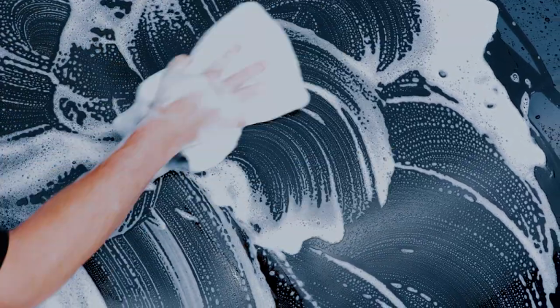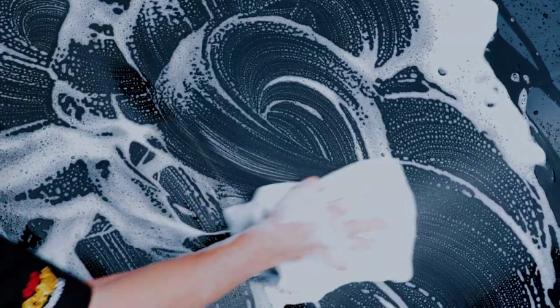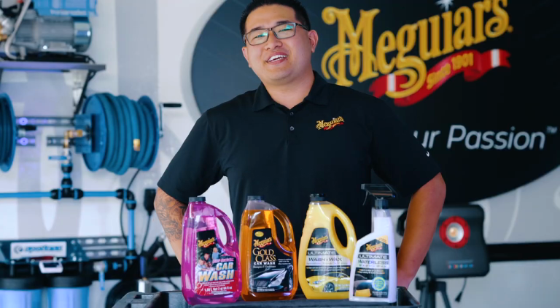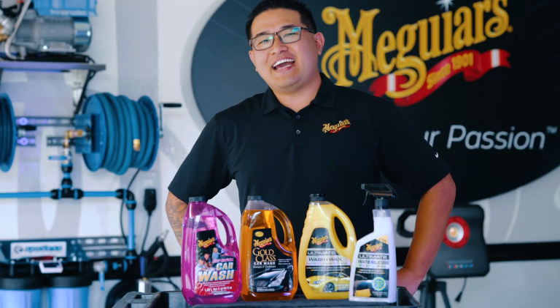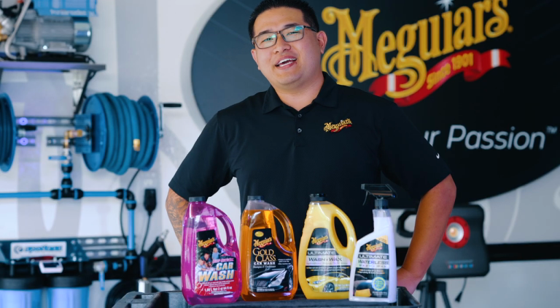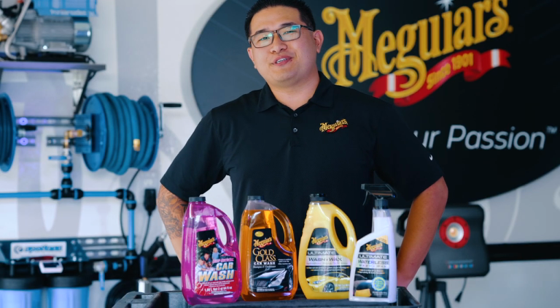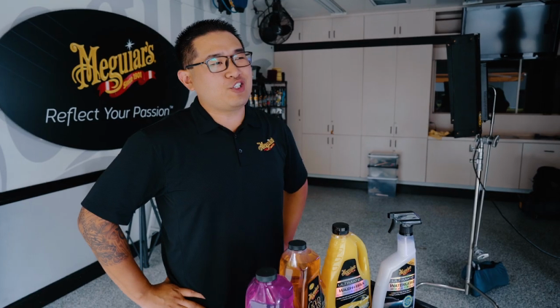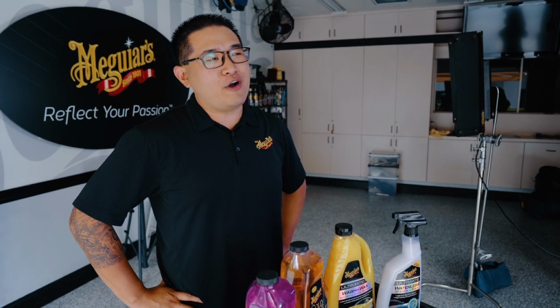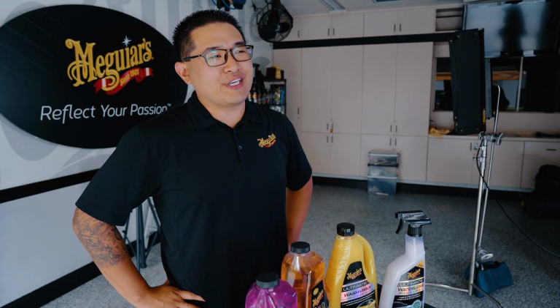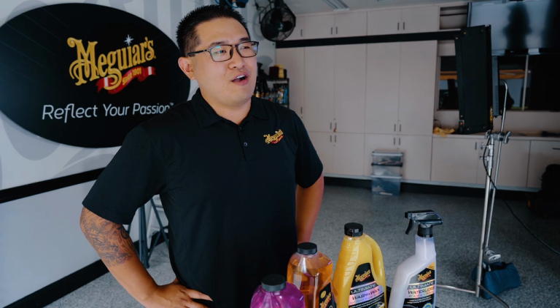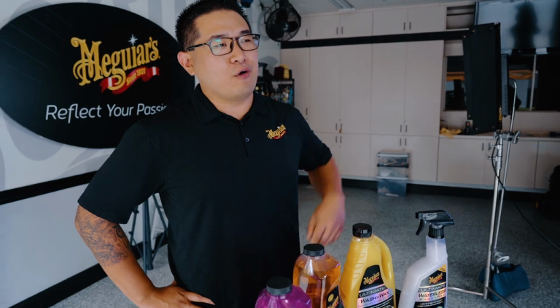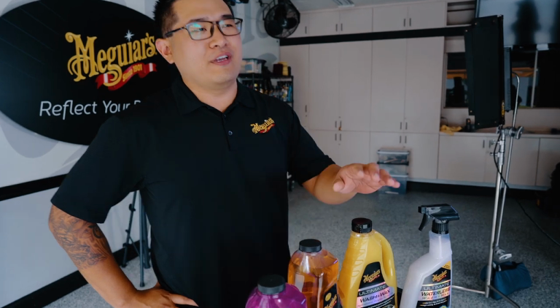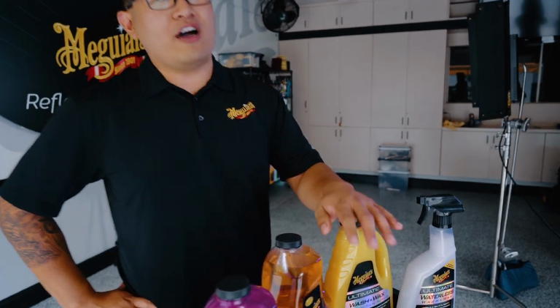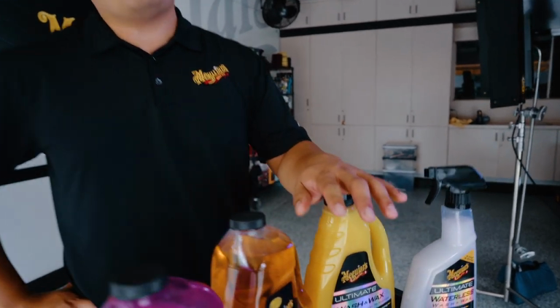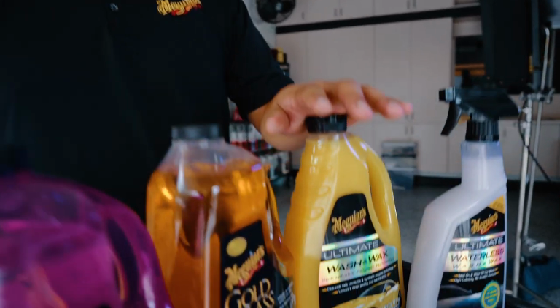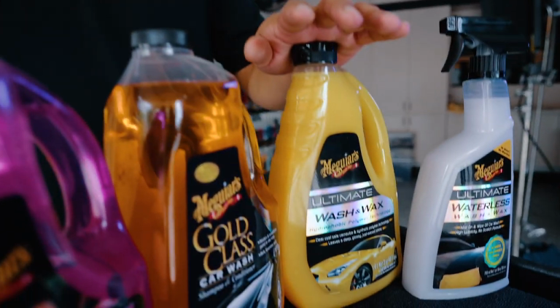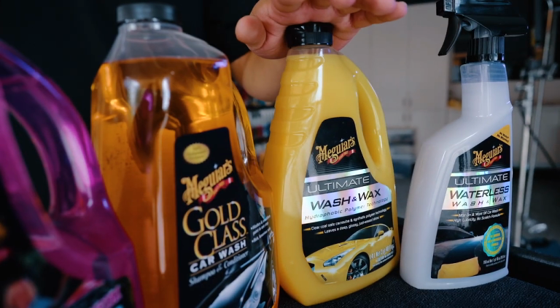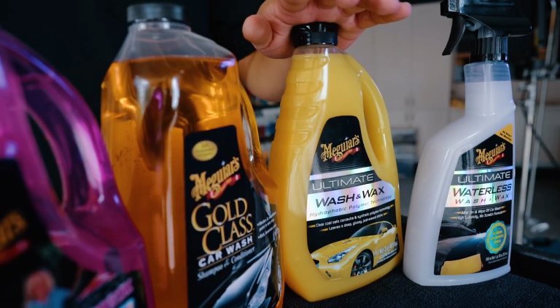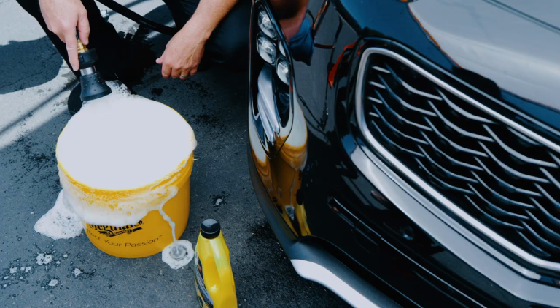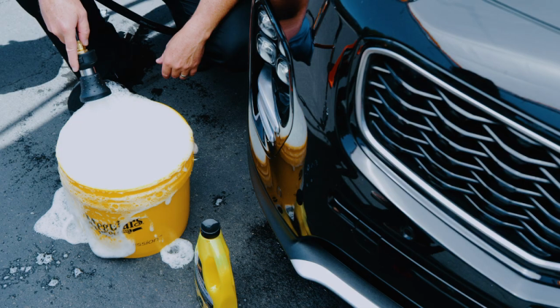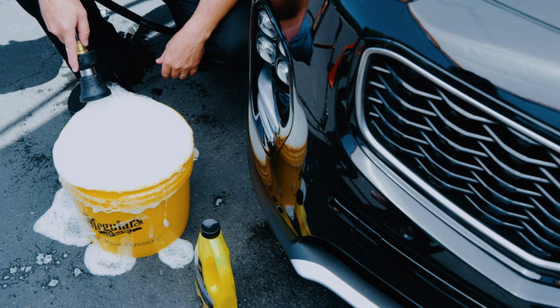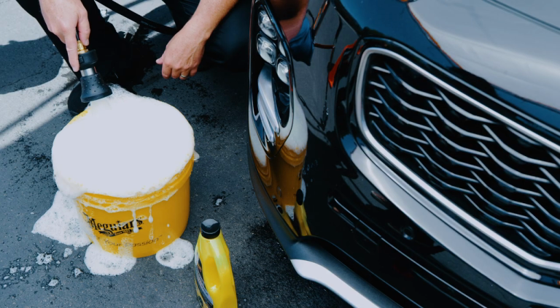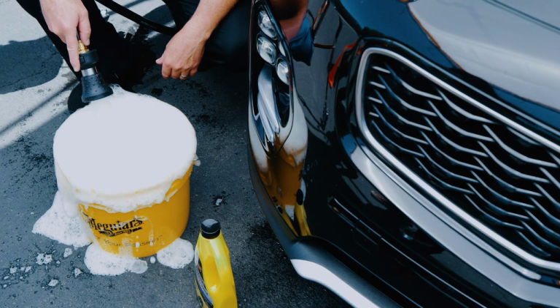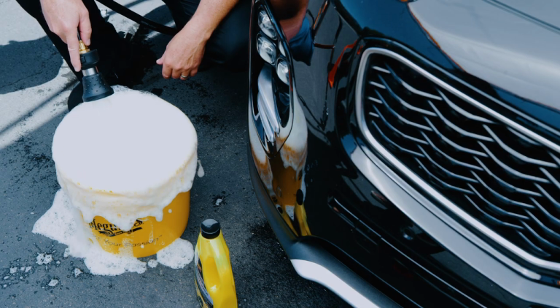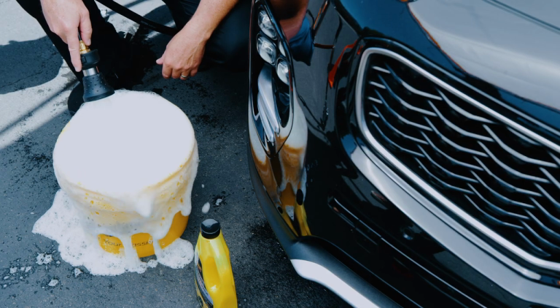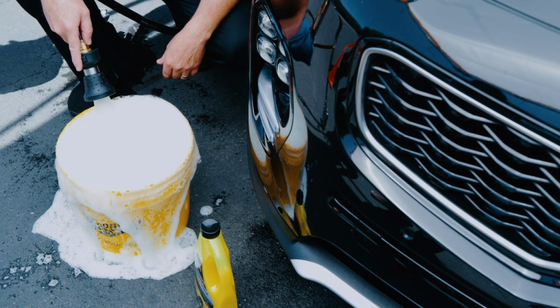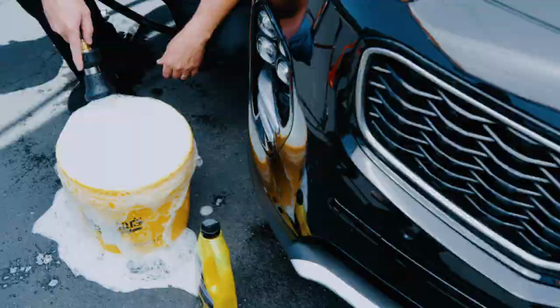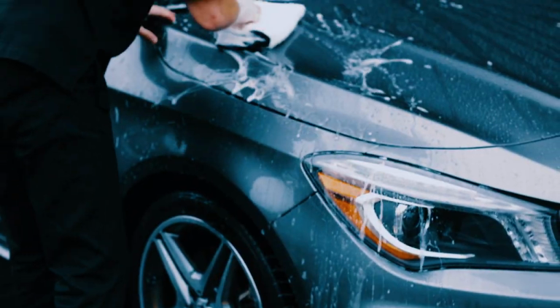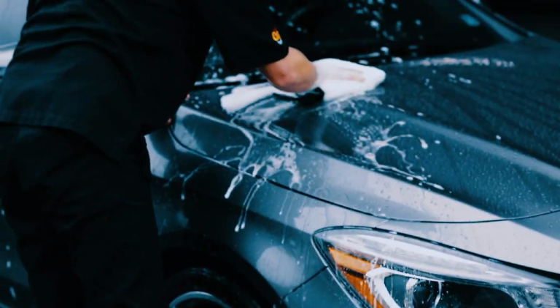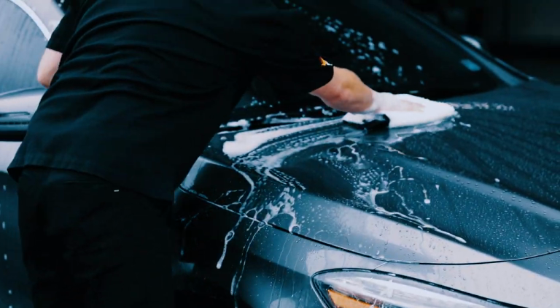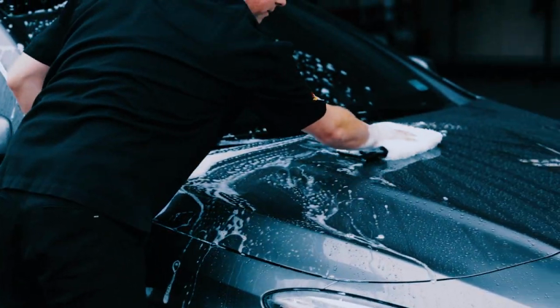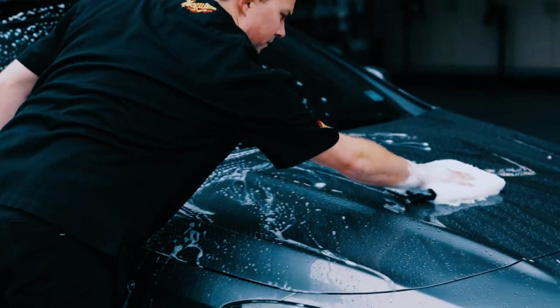If you're looking to add some extra protection while washing, our Ultimate Wash and Wax provides carnauba and polymer protection as you are washing, boosting gloss and slickness.